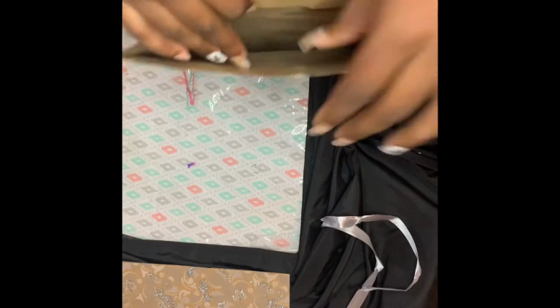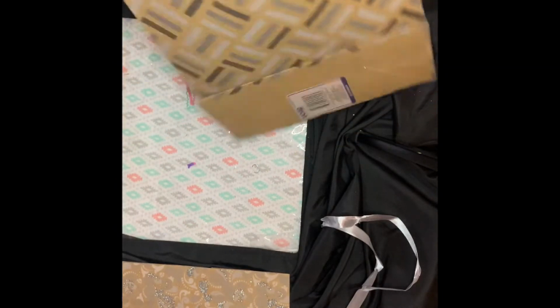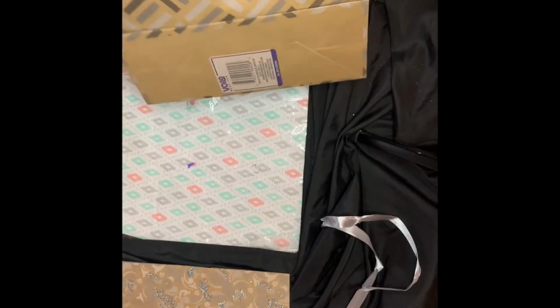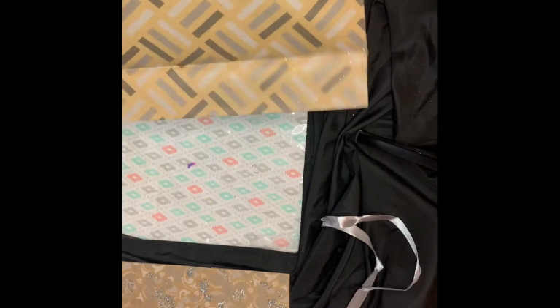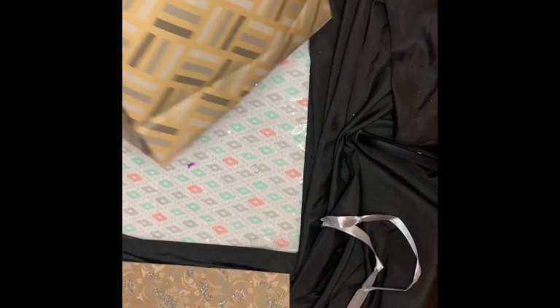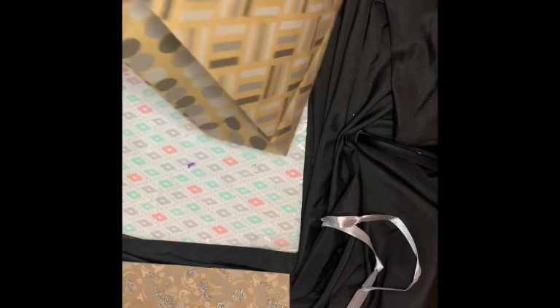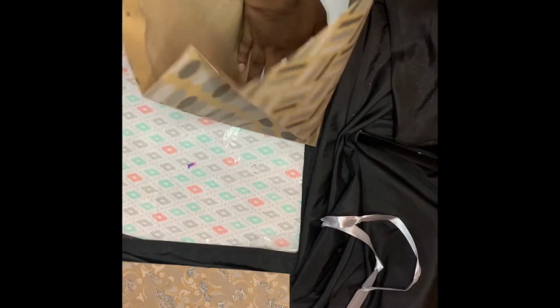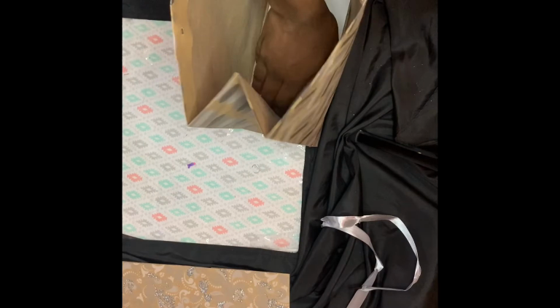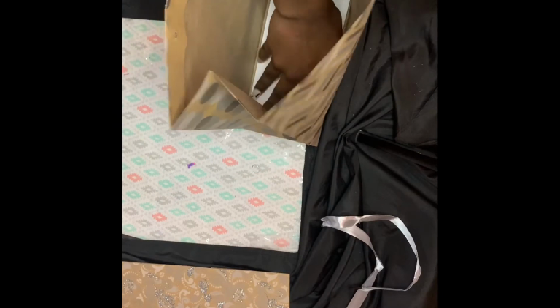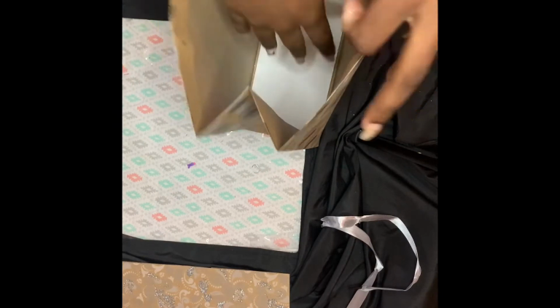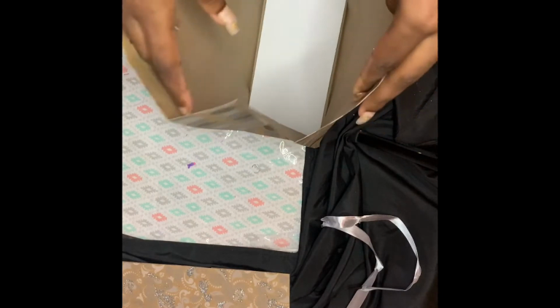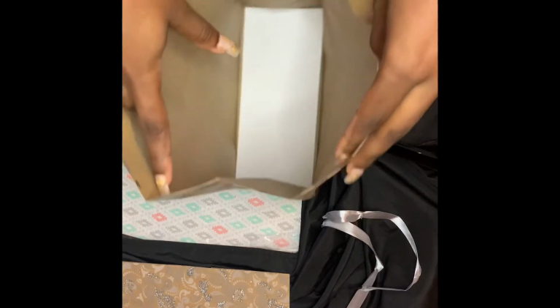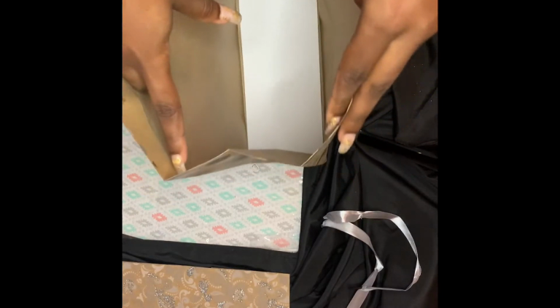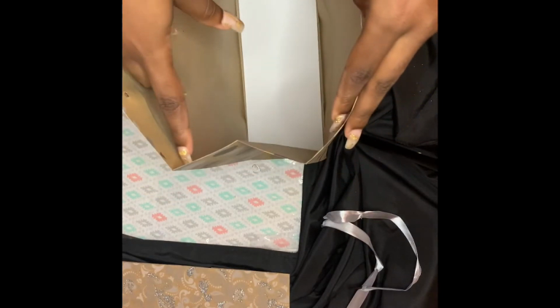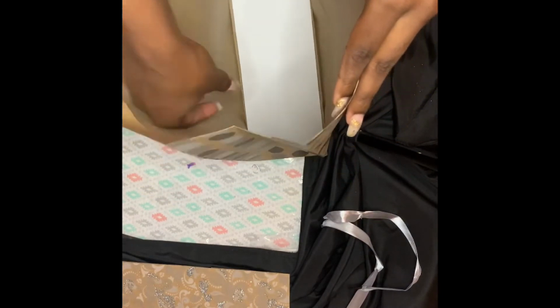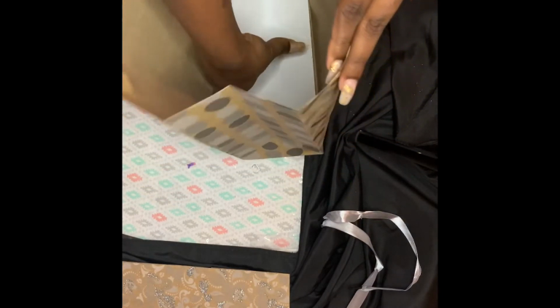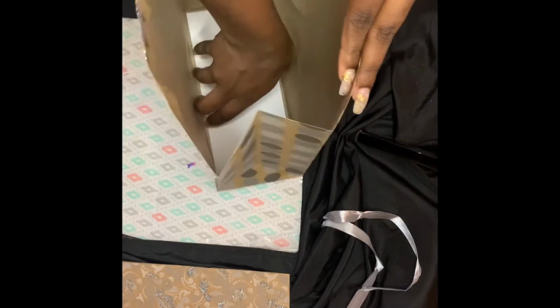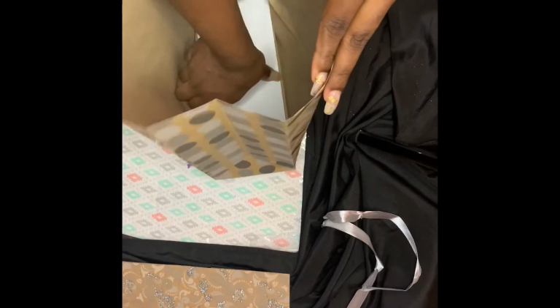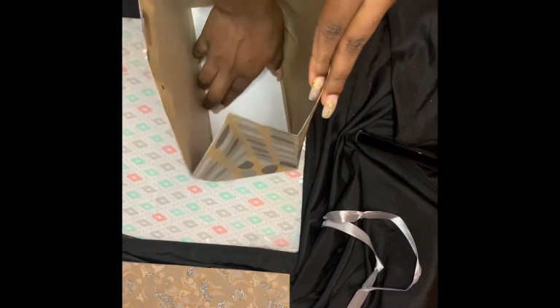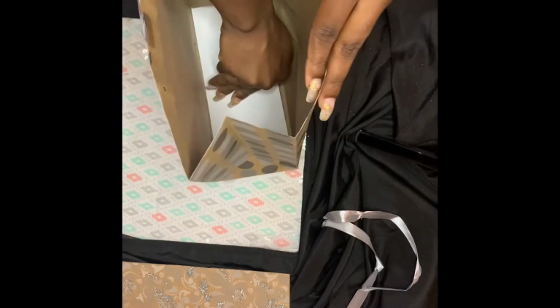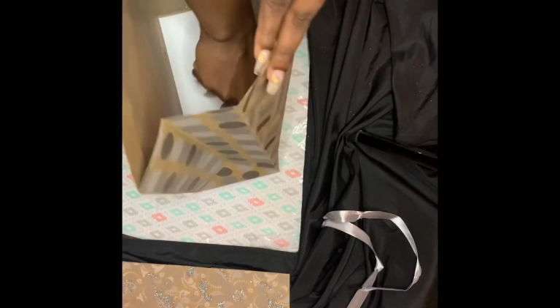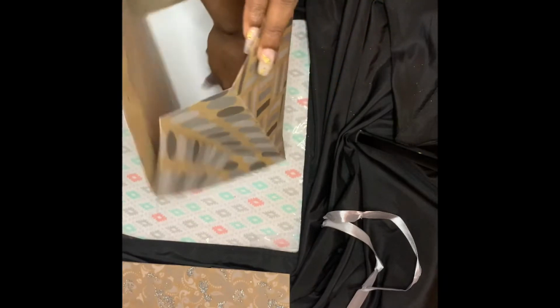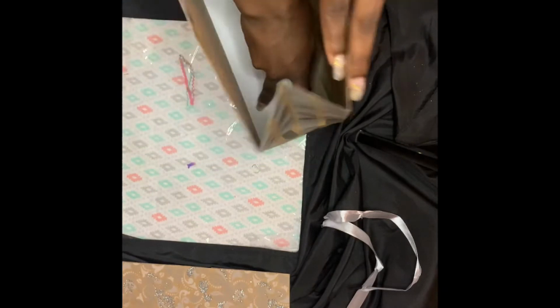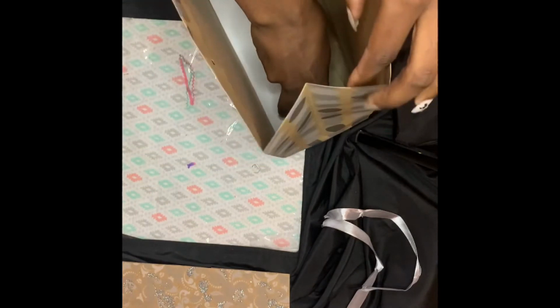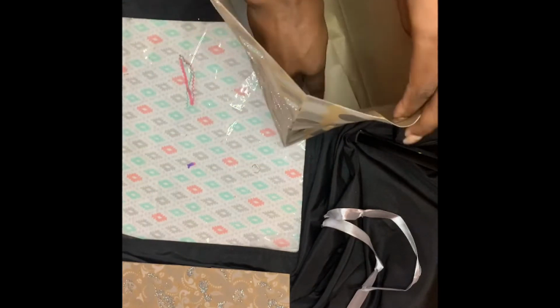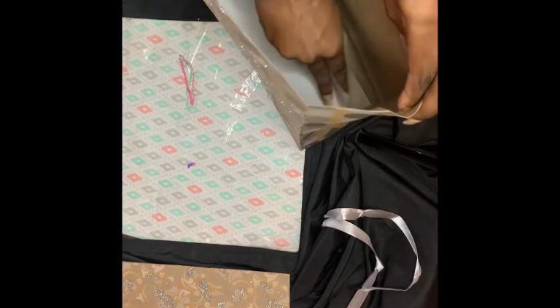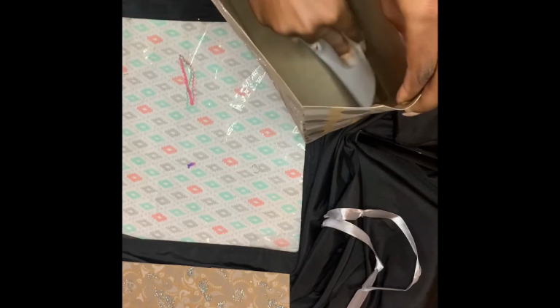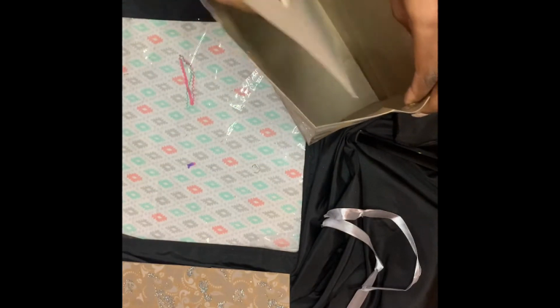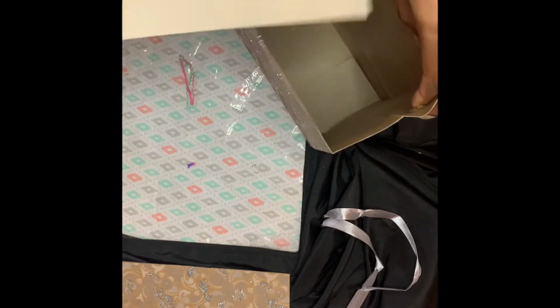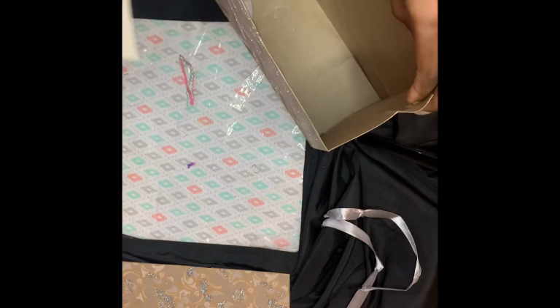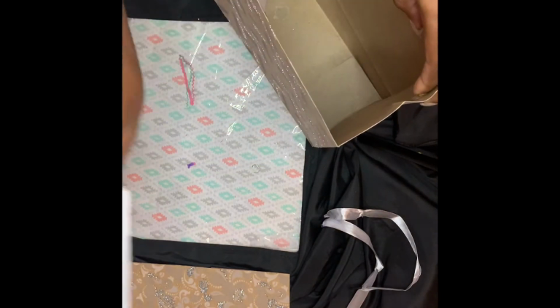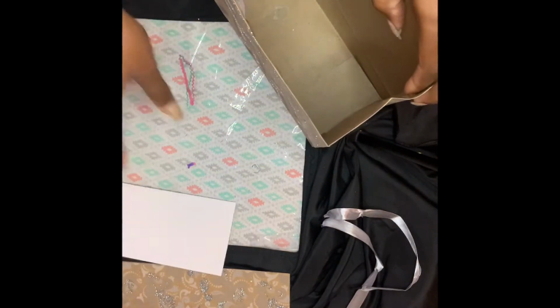What you see me doing here is opening up the bag and taking out the extra piece of cardboard that's at the bottom of the bag. We're taking this out because you don't need it. Again, you can use this for extra decoration or you can just take the scraps and throw them out.